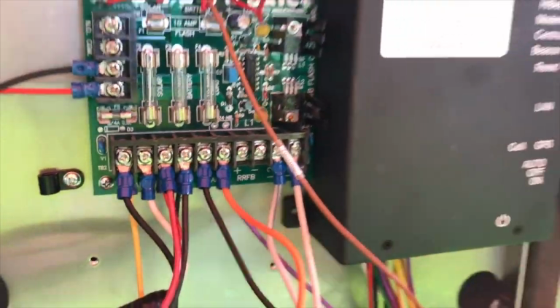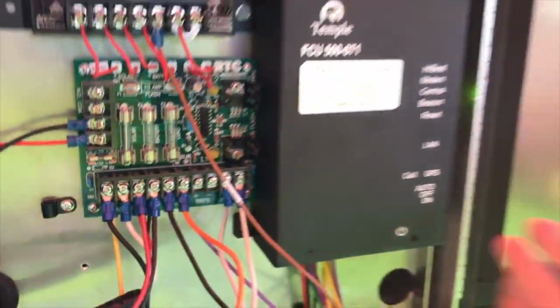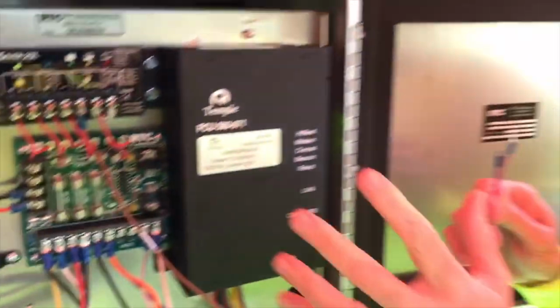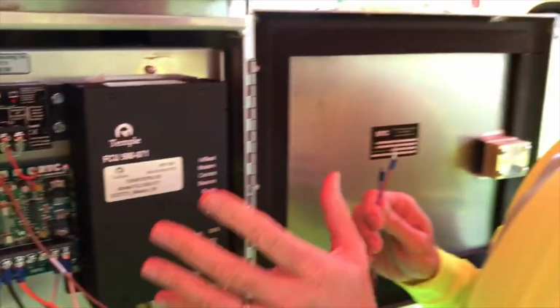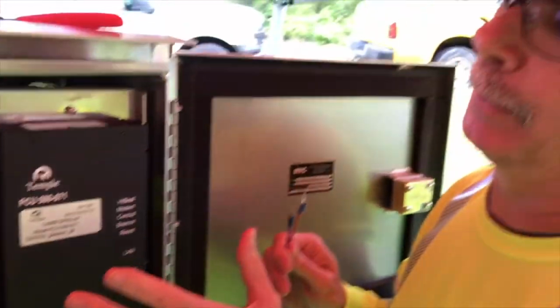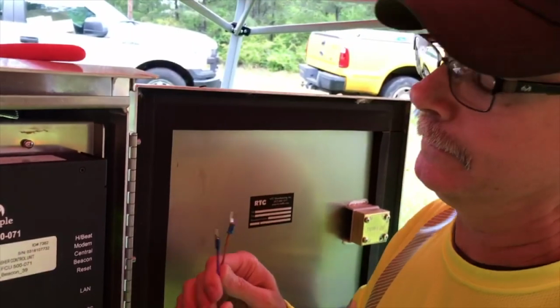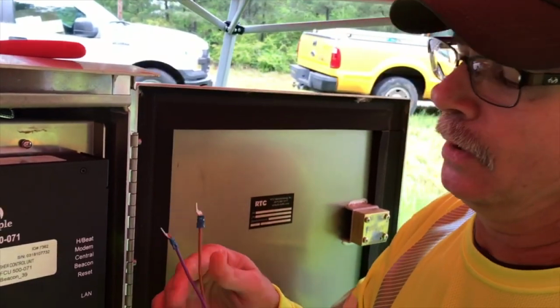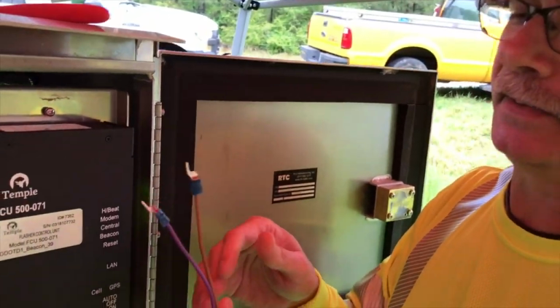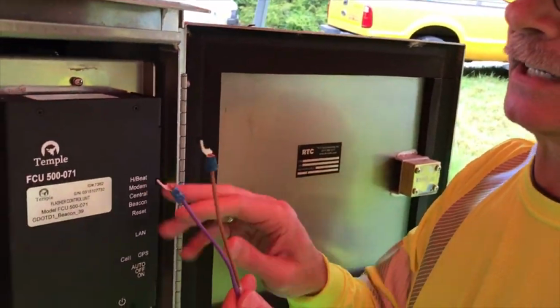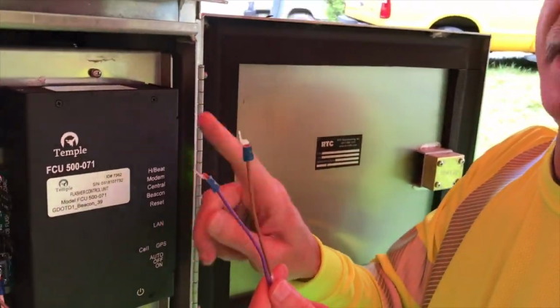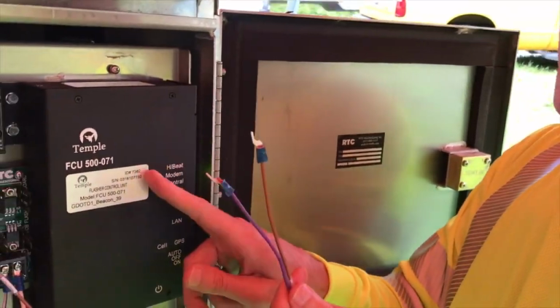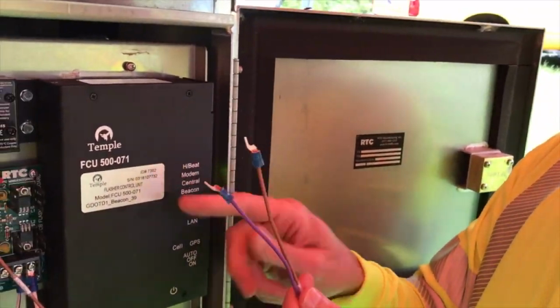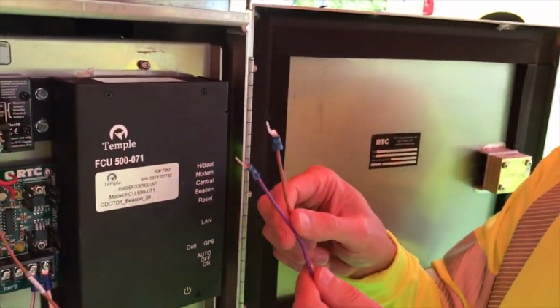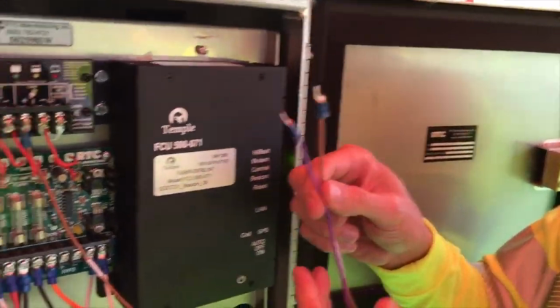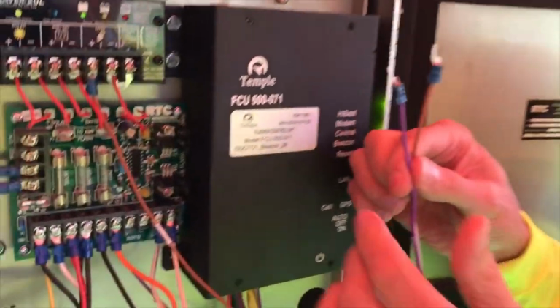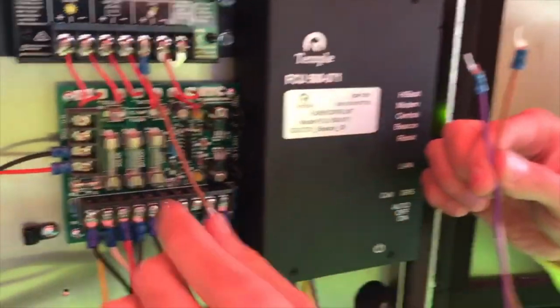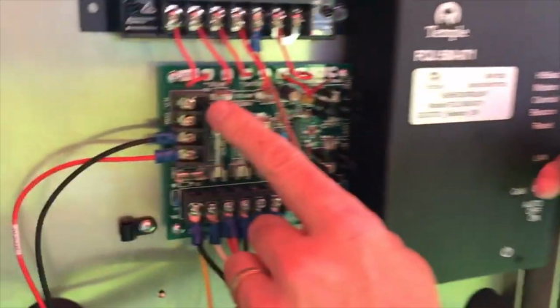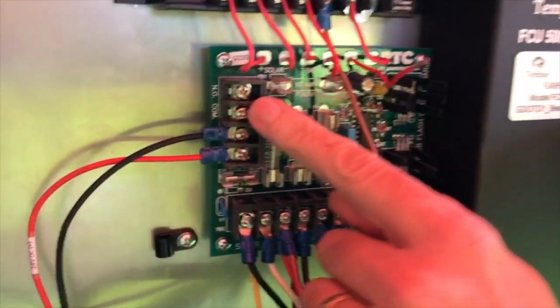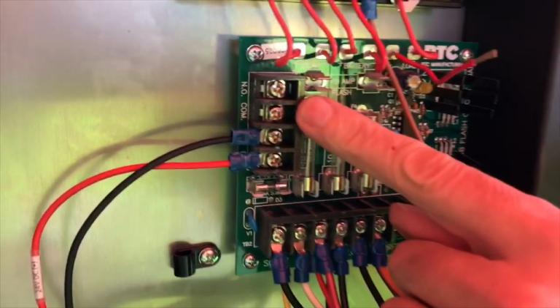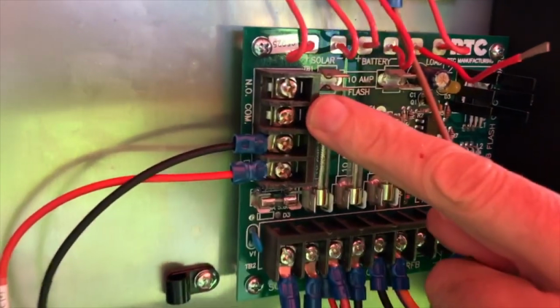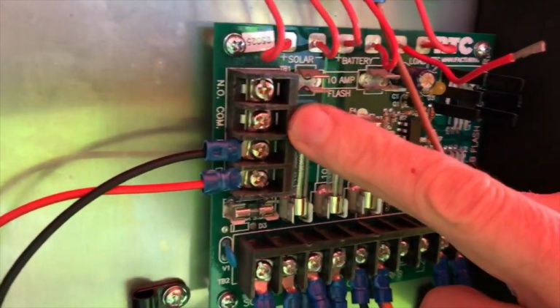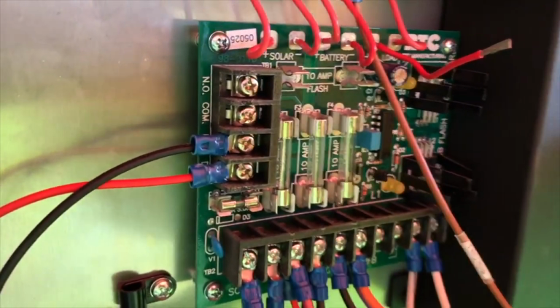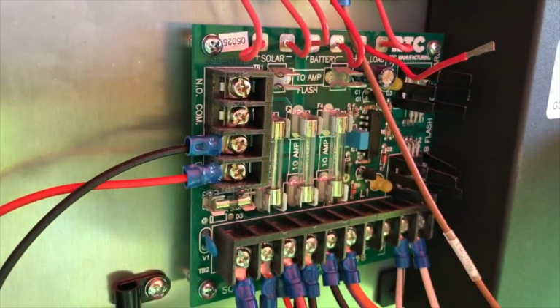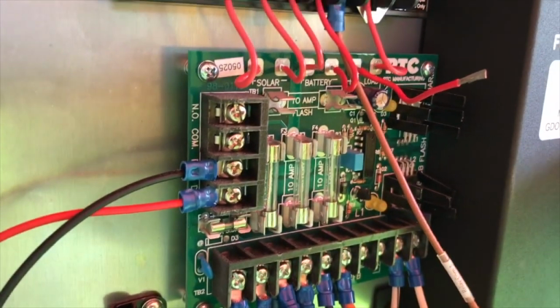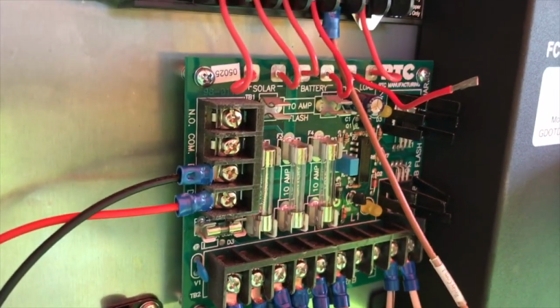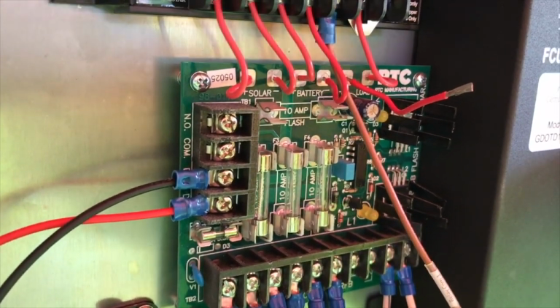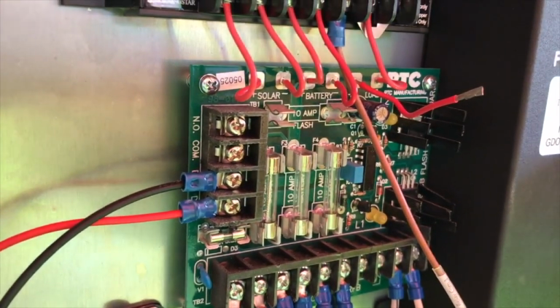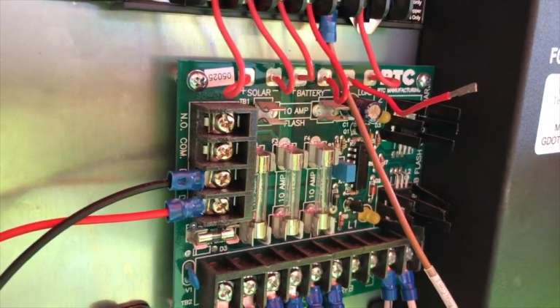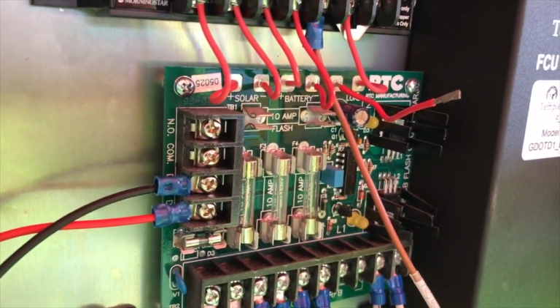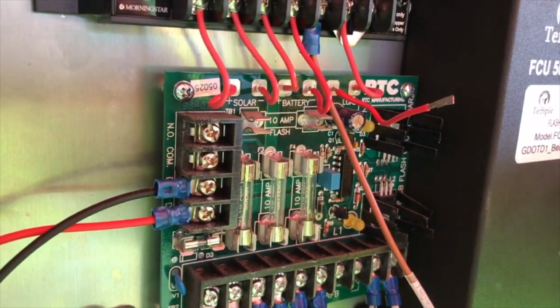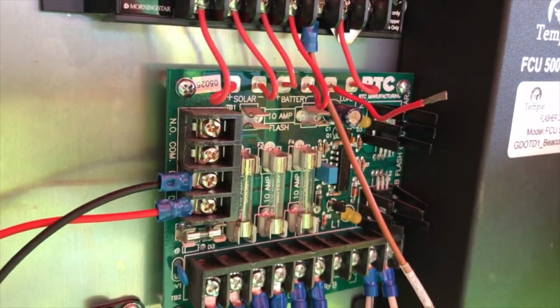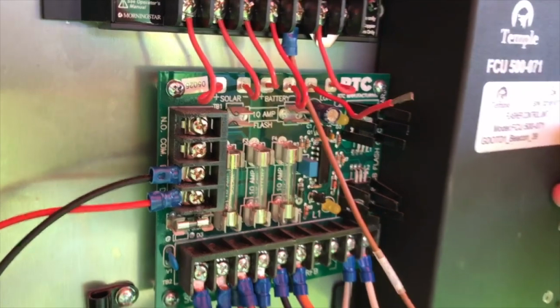To actually activate the beacon, we've got the second relay that's inside this box. We're going to land these on the normally open and common on the solar card.